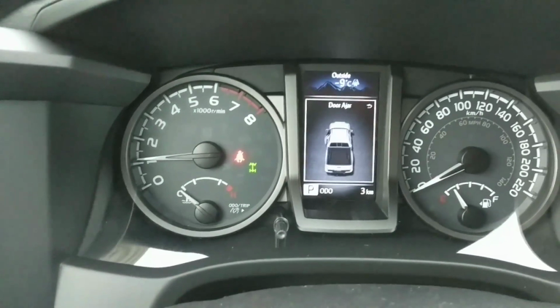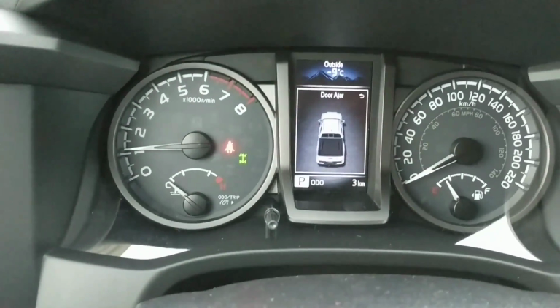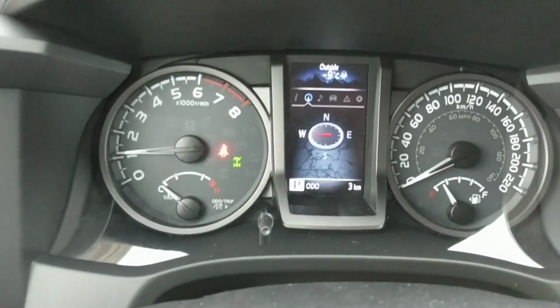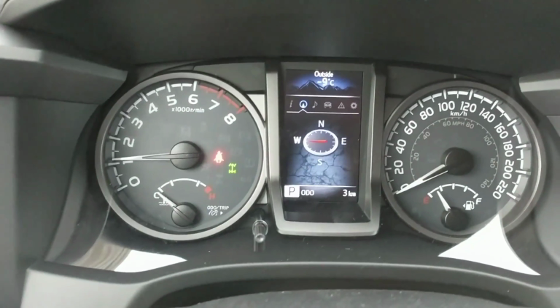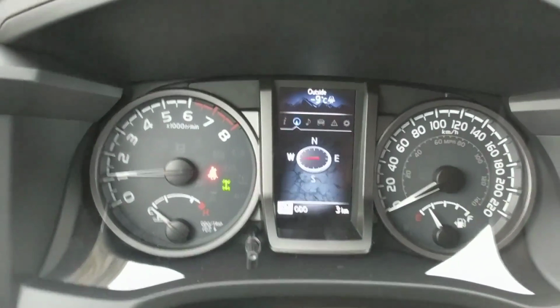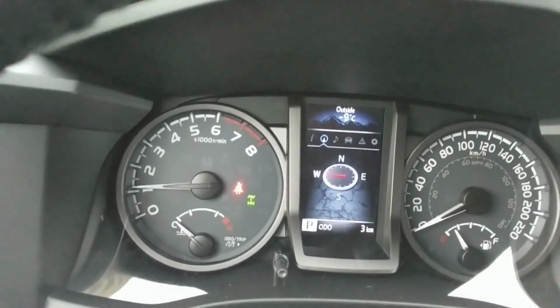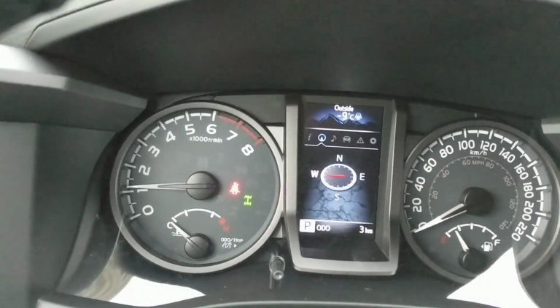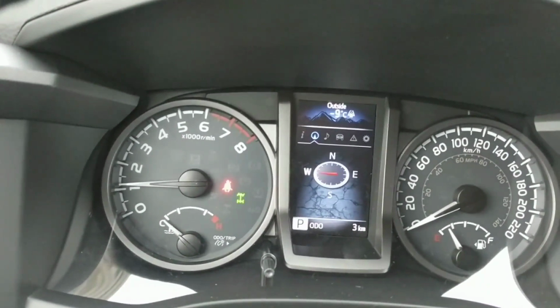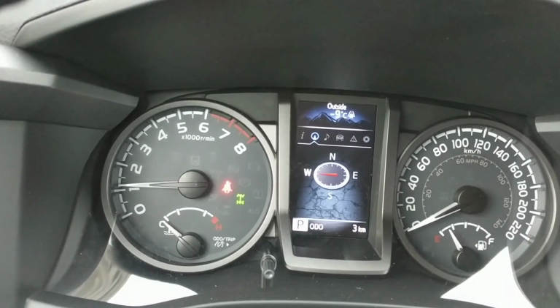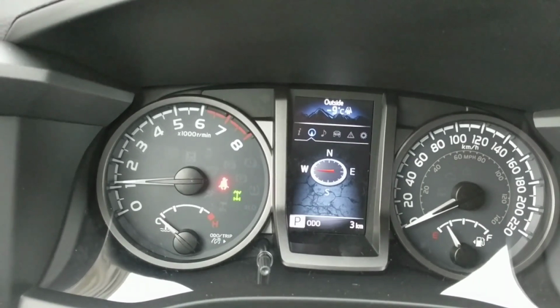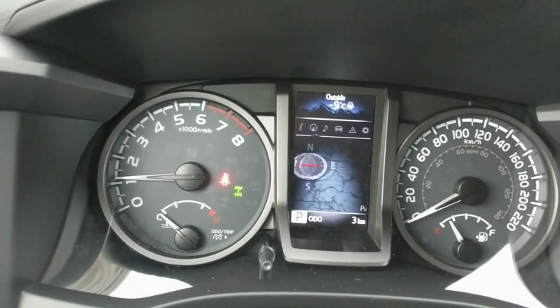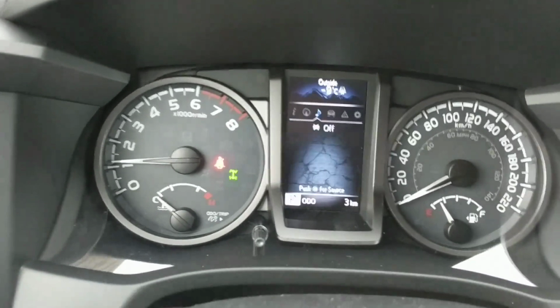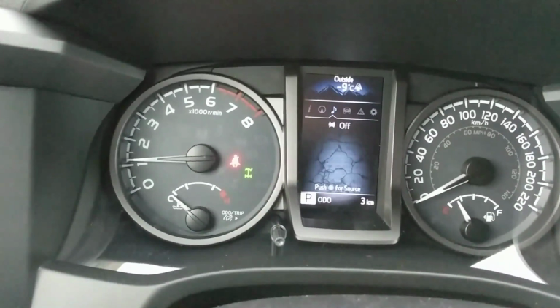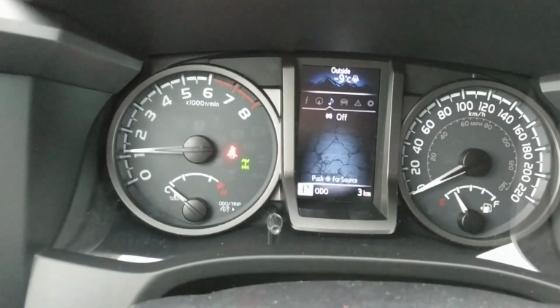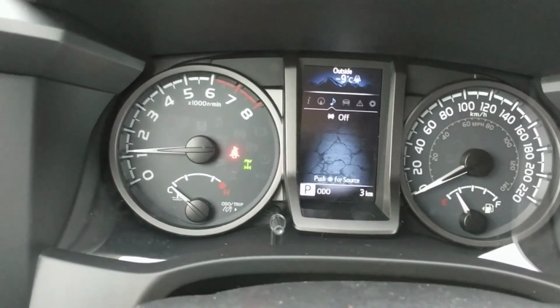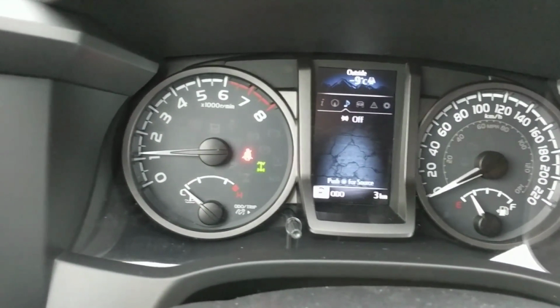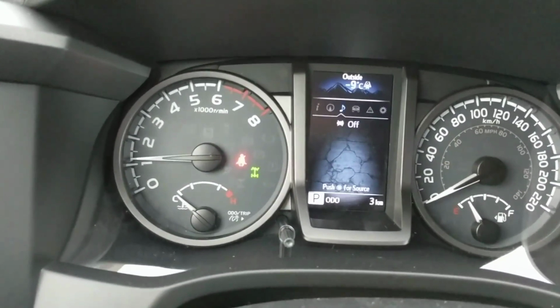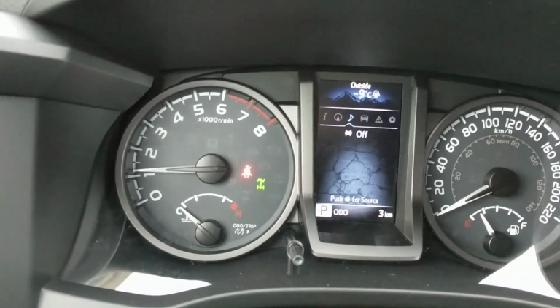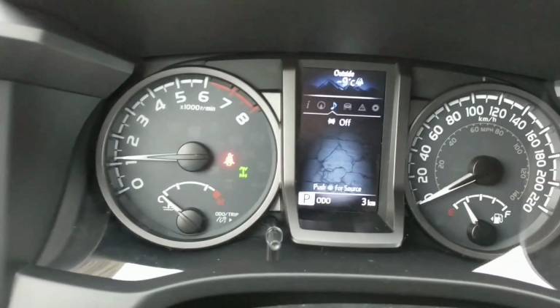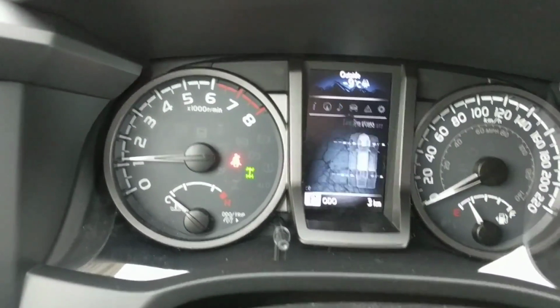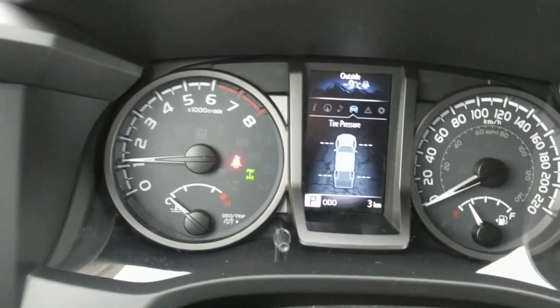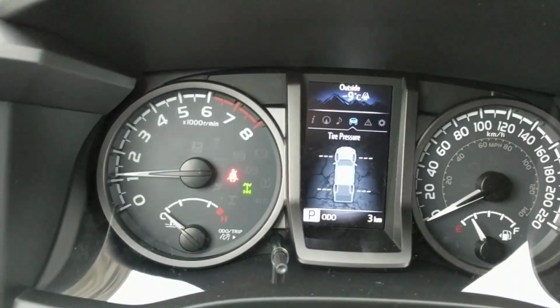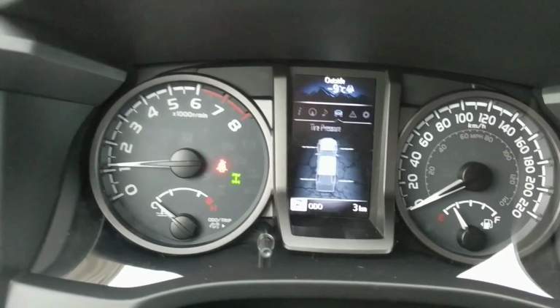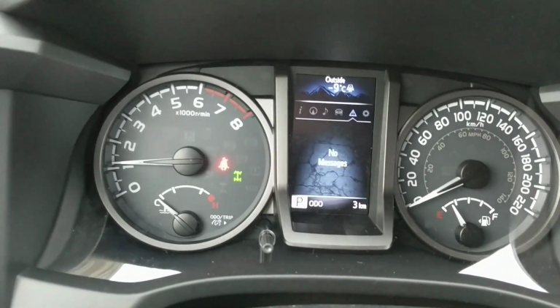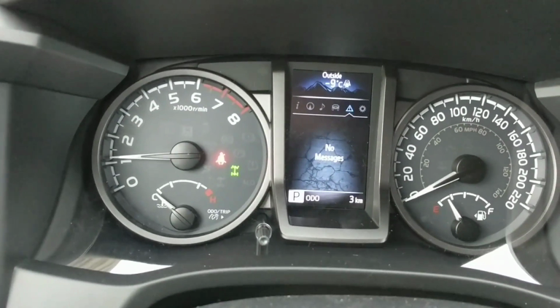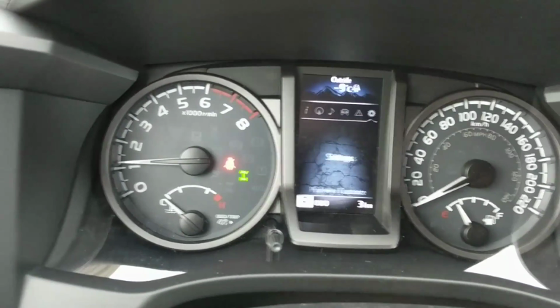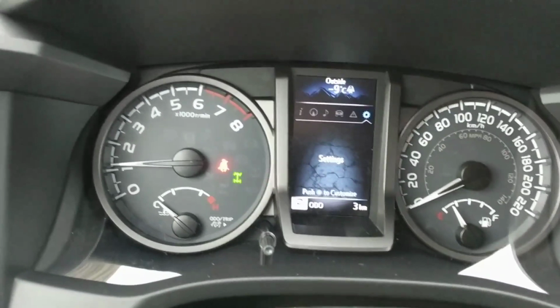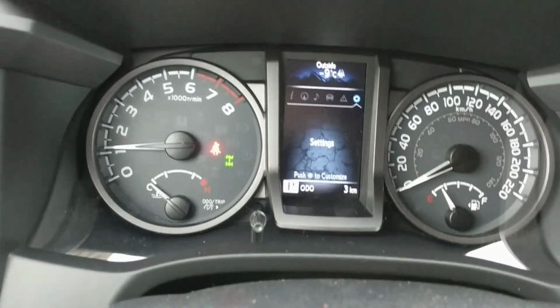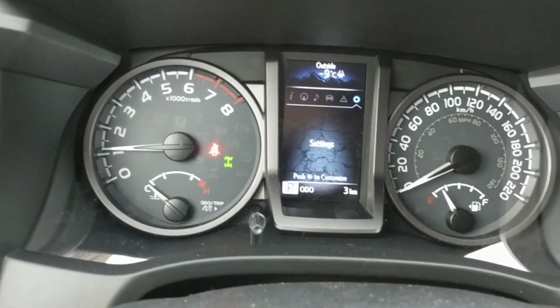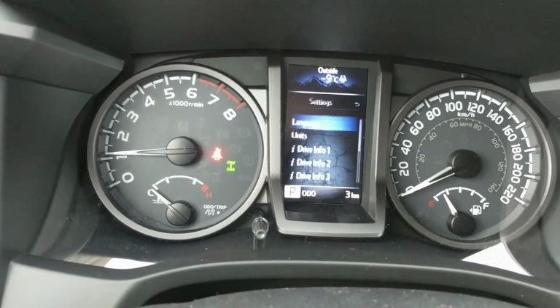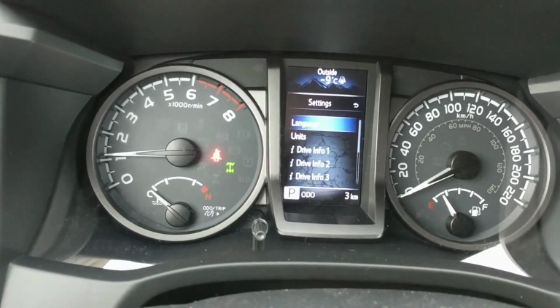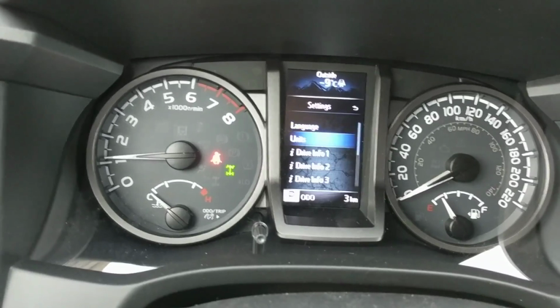Close that up. And you can sort through all kinds of information. So you have your compass, music settings of course, tire pressures, no warning messages, and your different setting options.